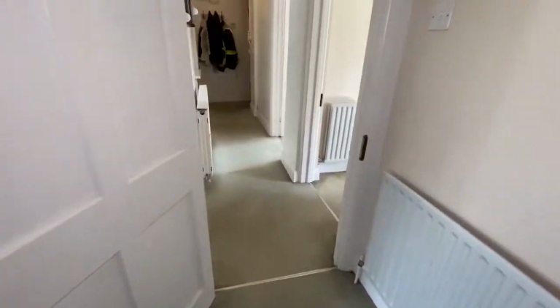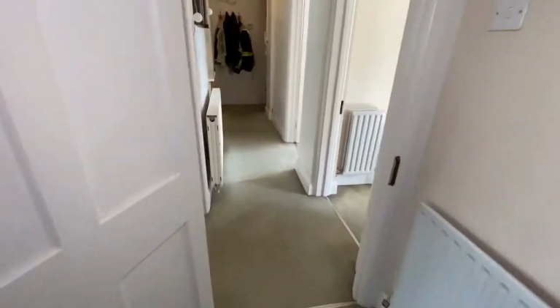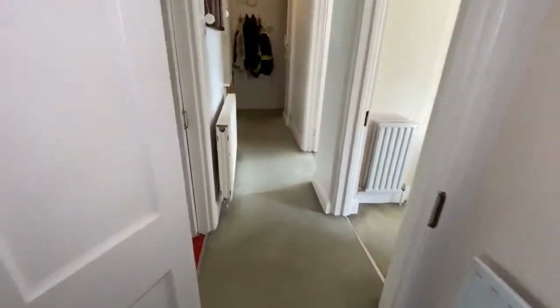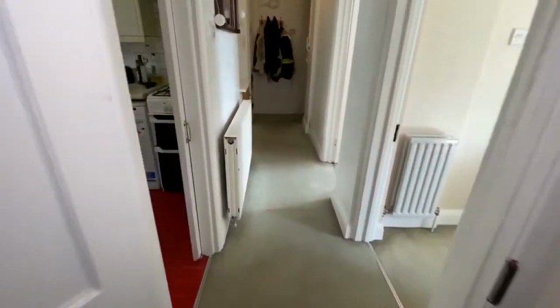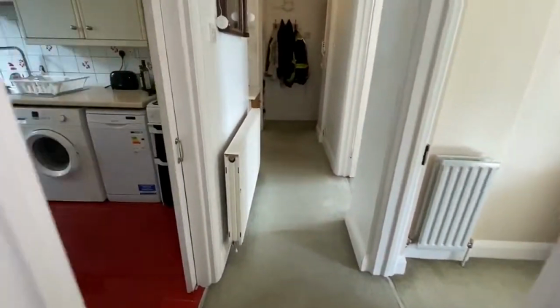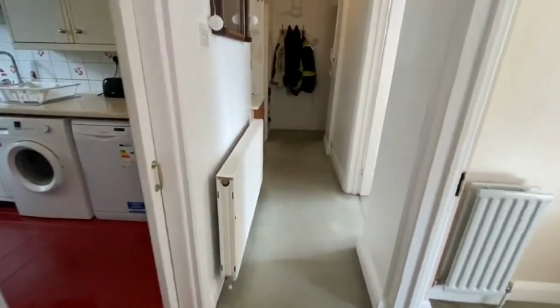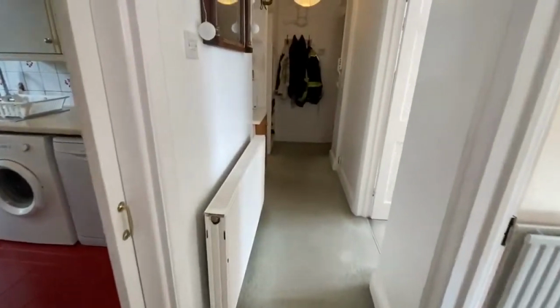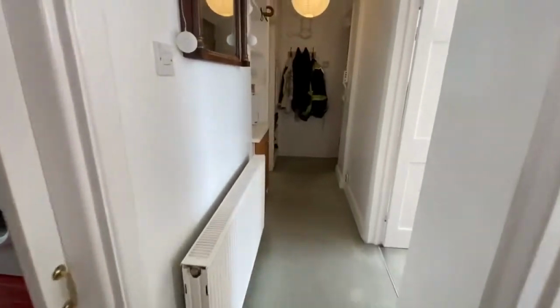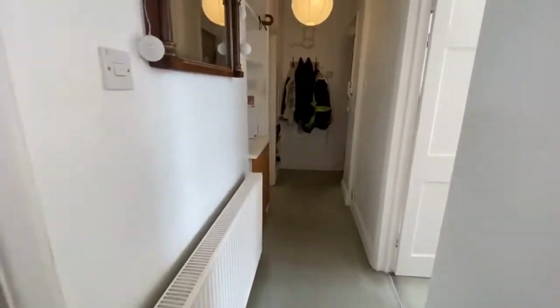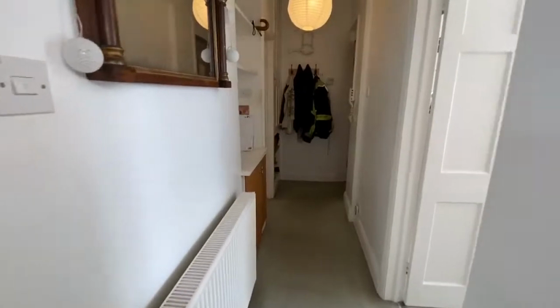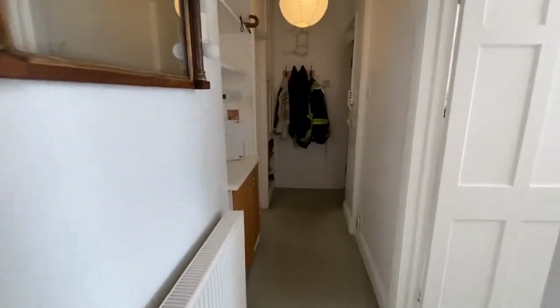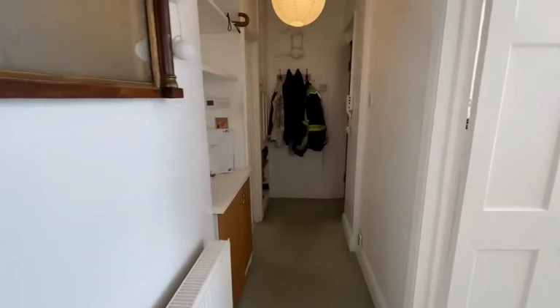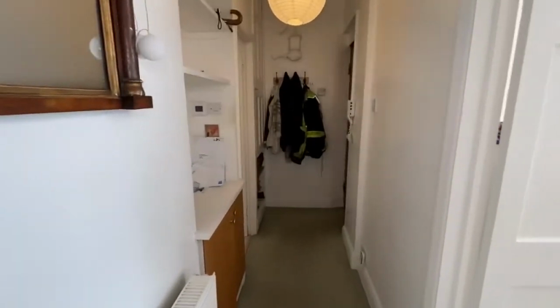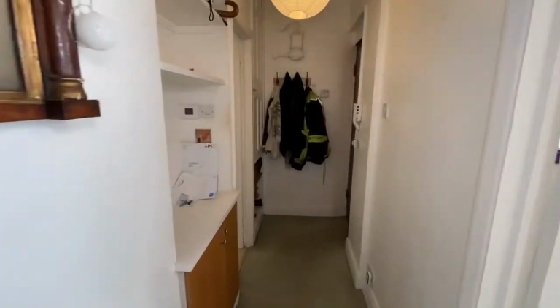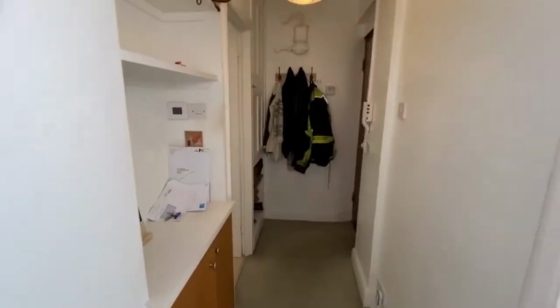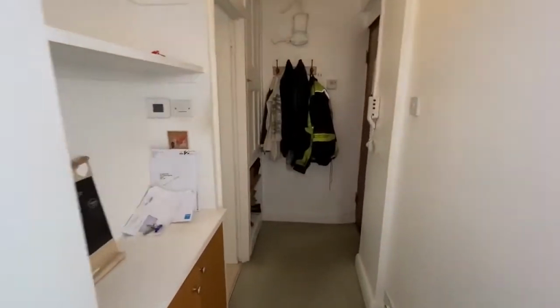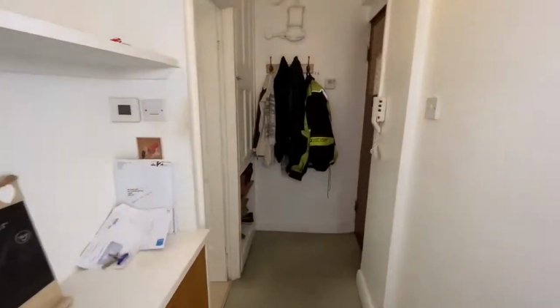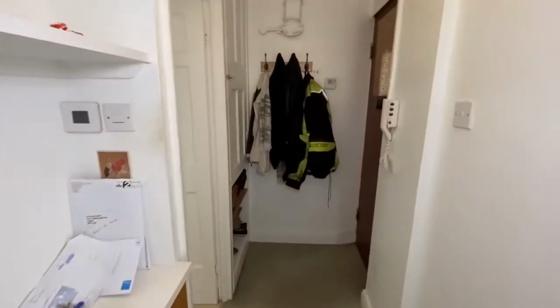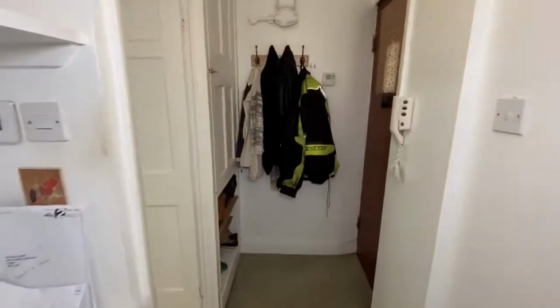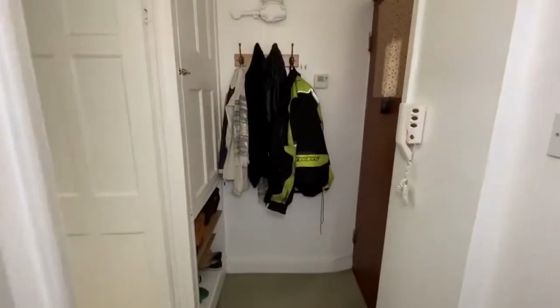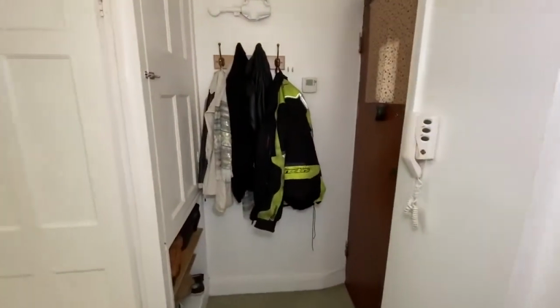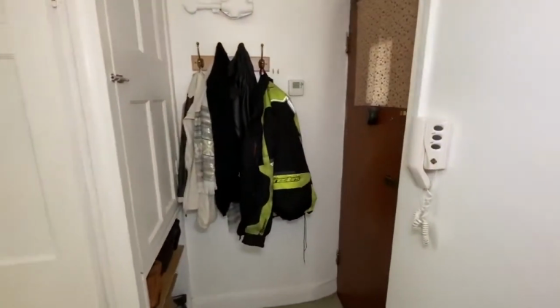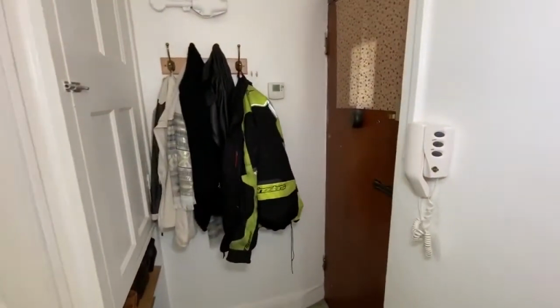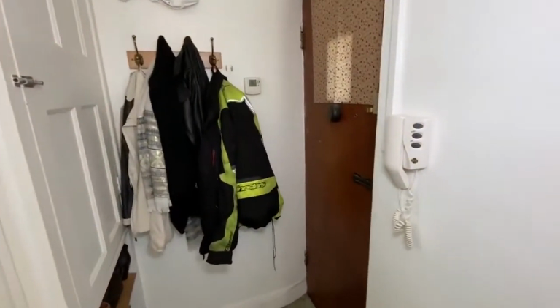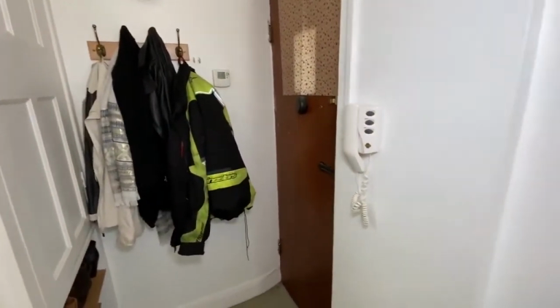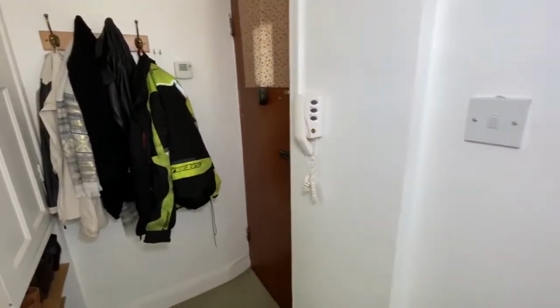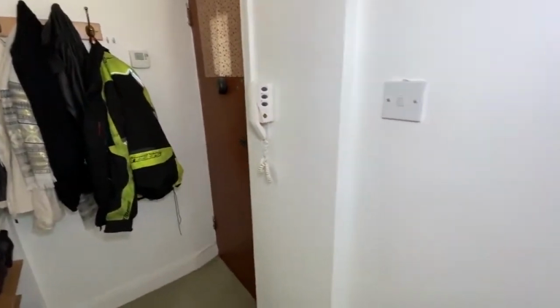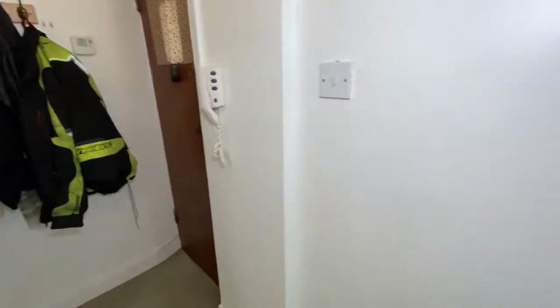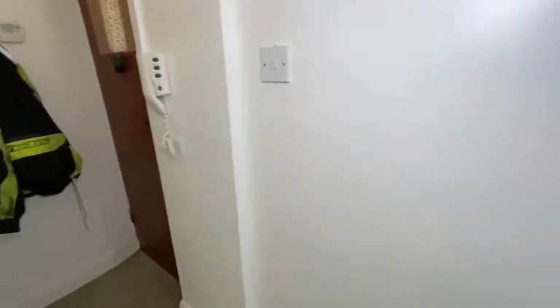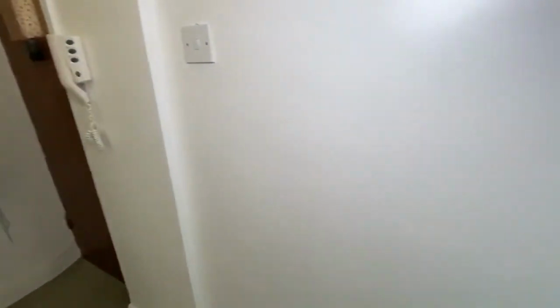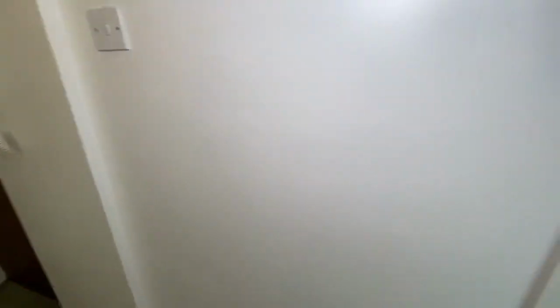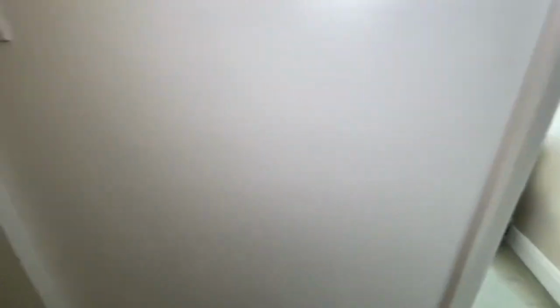I'm certainly not going to put it to the test though. This is our entrance hall and we have a wall-mounted entry phone so you can answer the front door from this point.